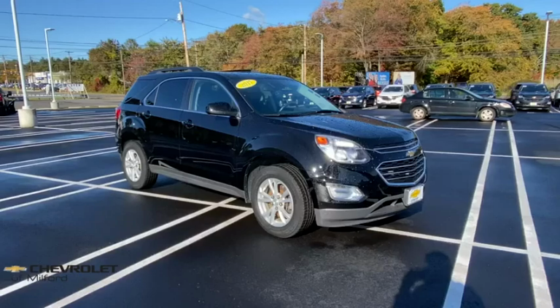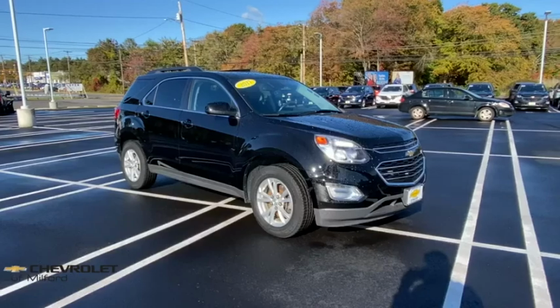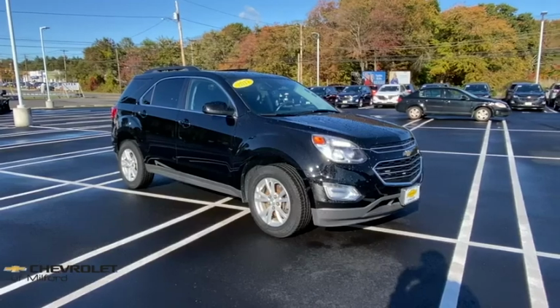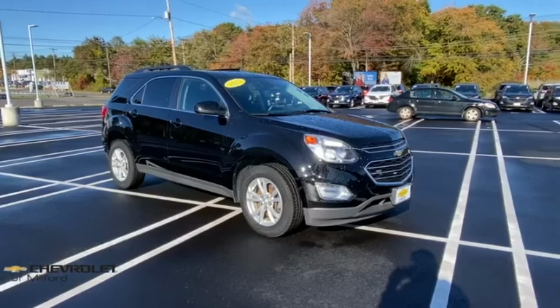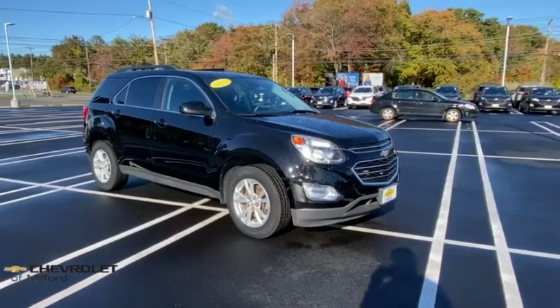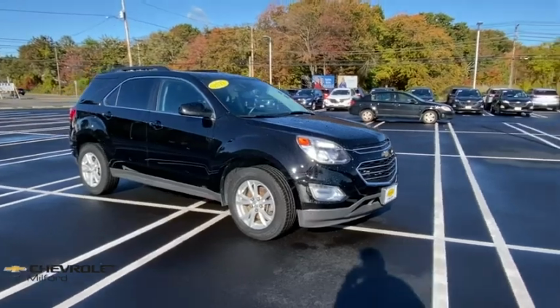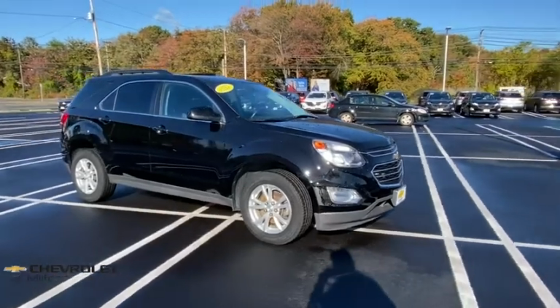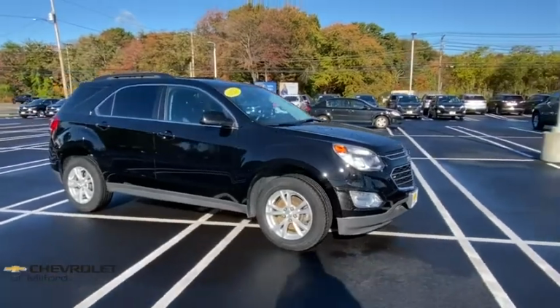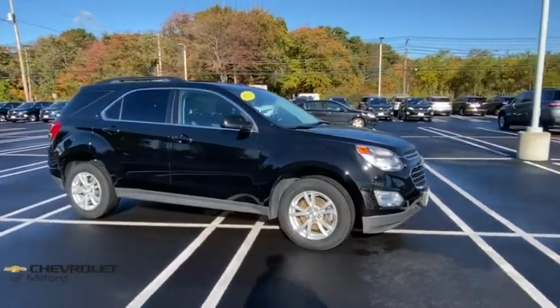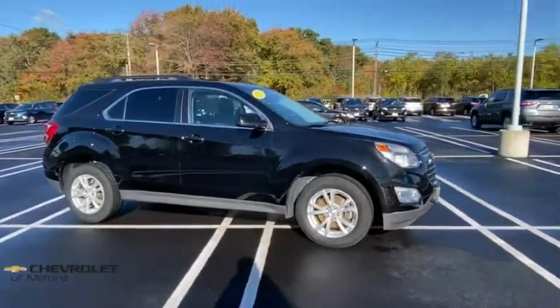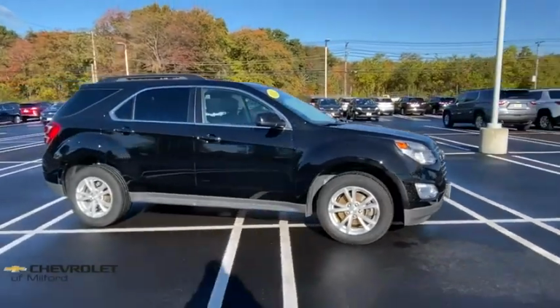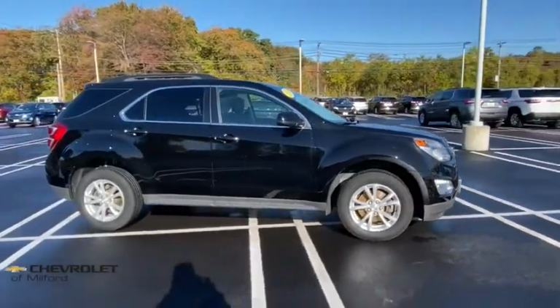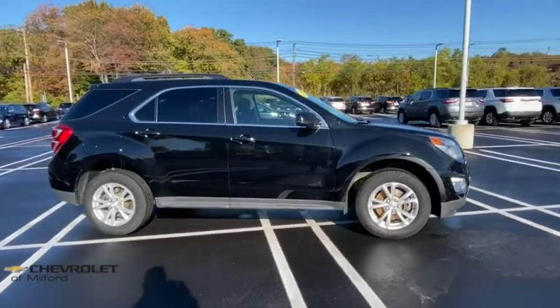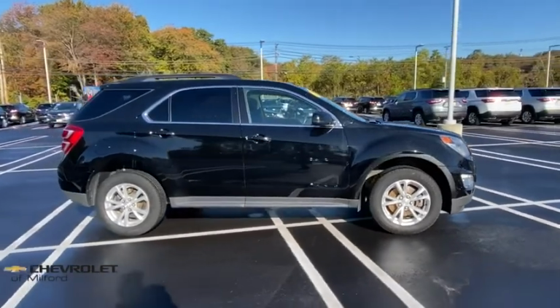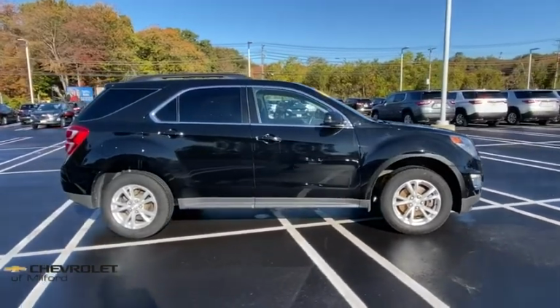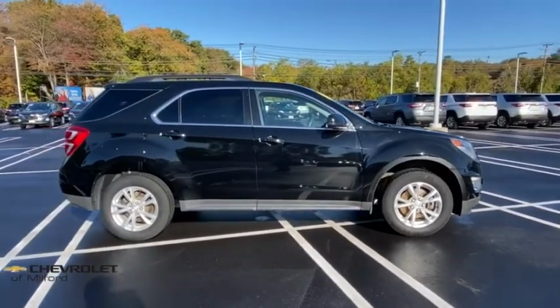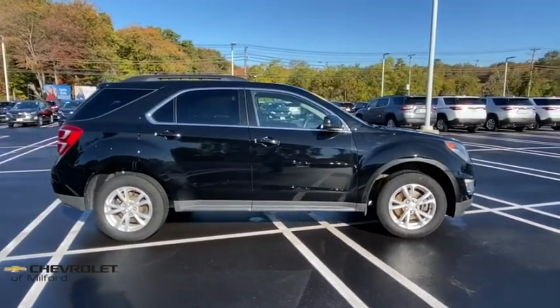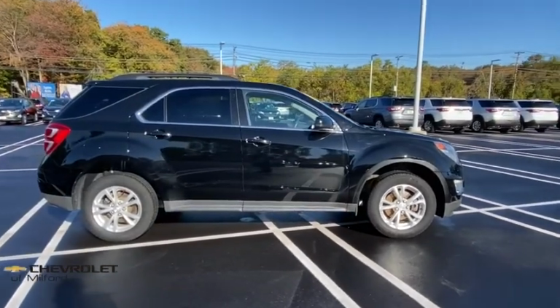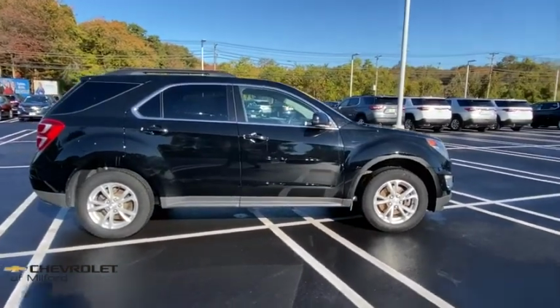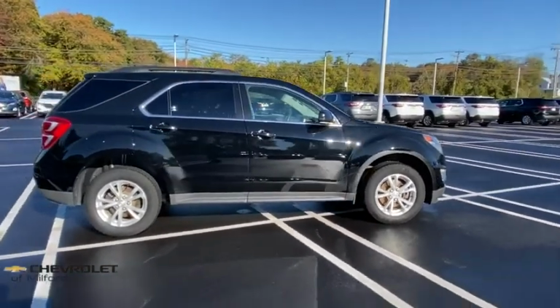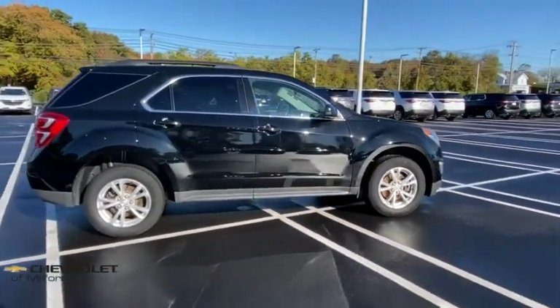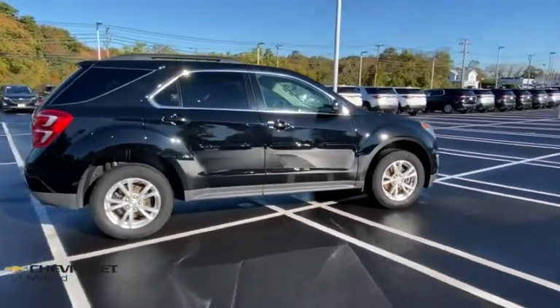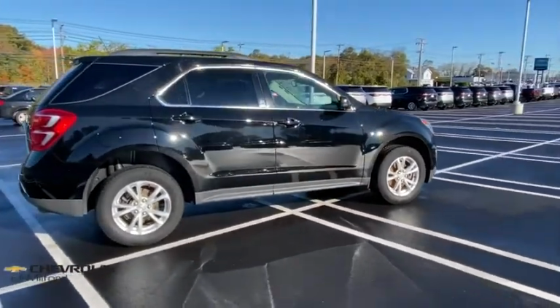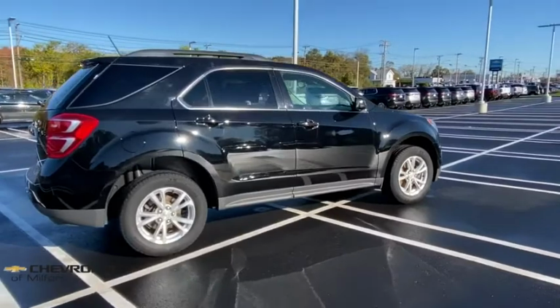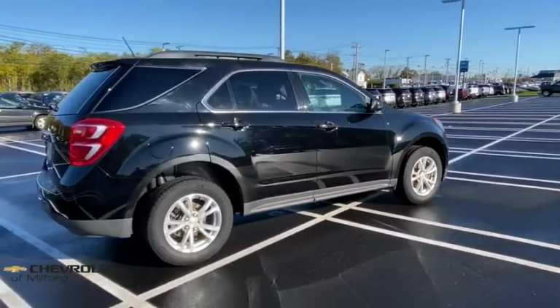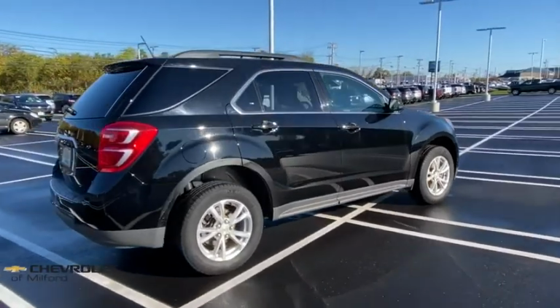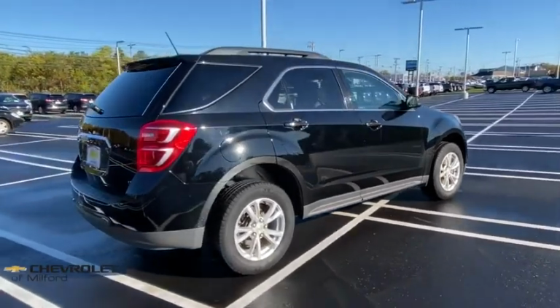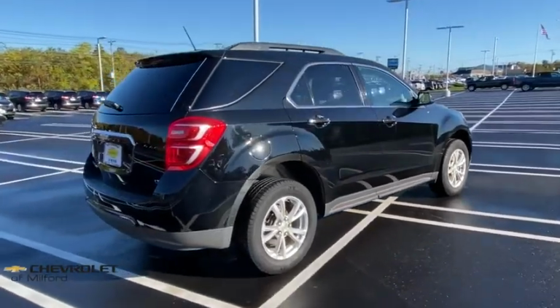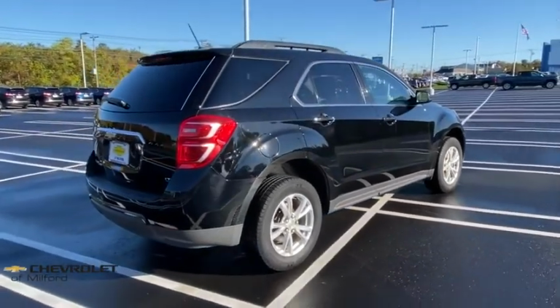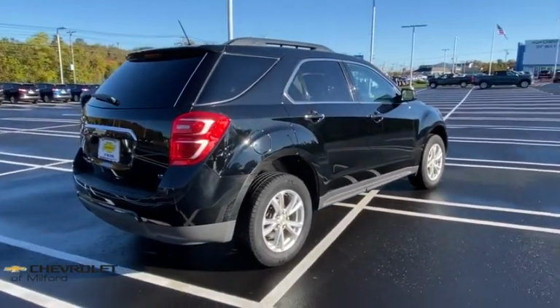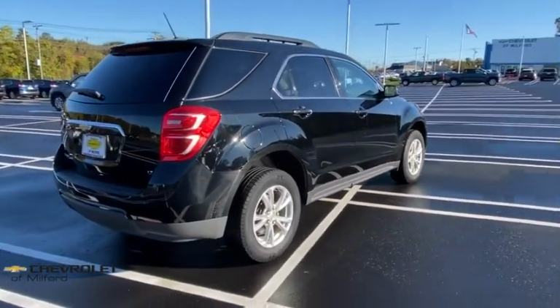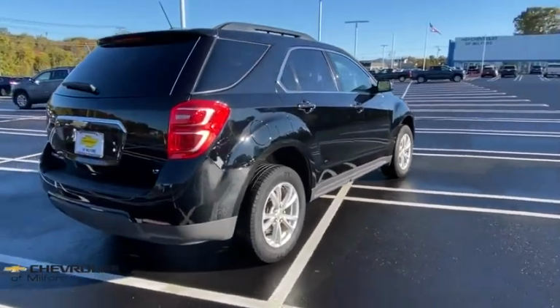Make a great choice today with the 2017 Chevrolet Equinox. Fuel efficiency, safety, and value equals the Chevy Equinox. This vehicle has less than 35,000 miles. Here are some of this vehicle's great options.